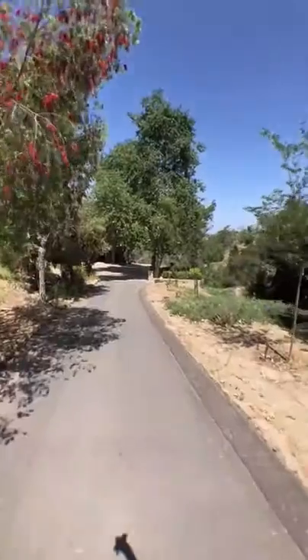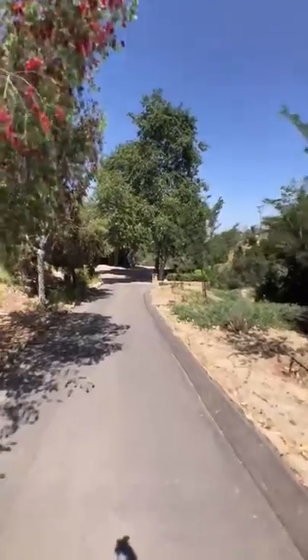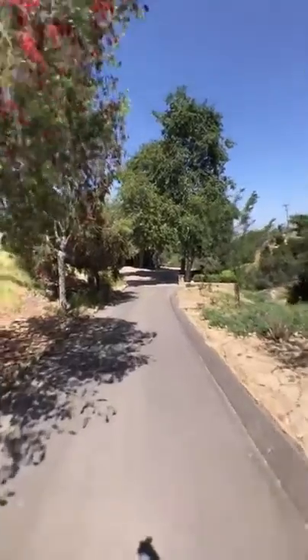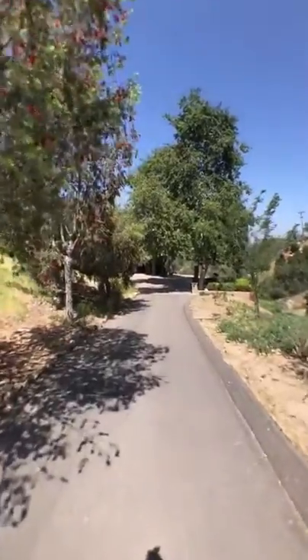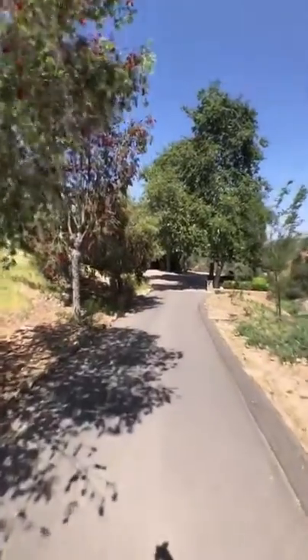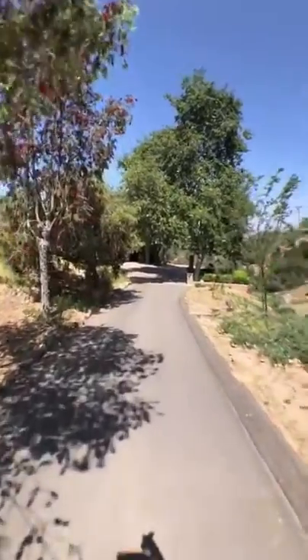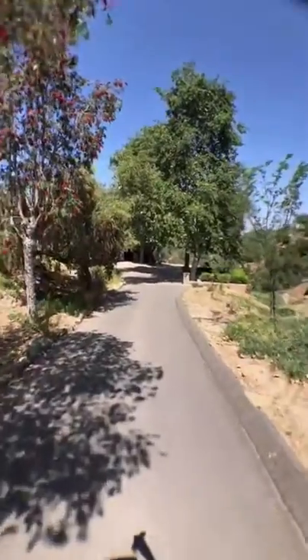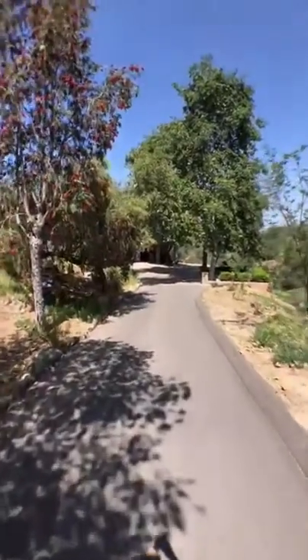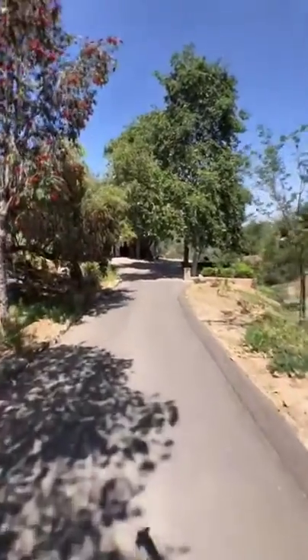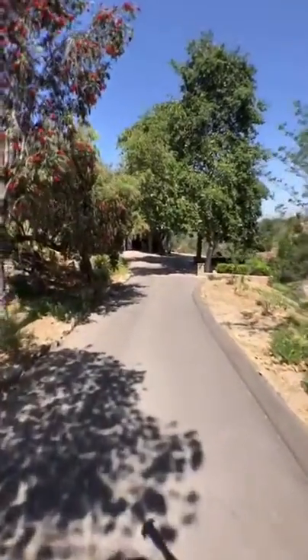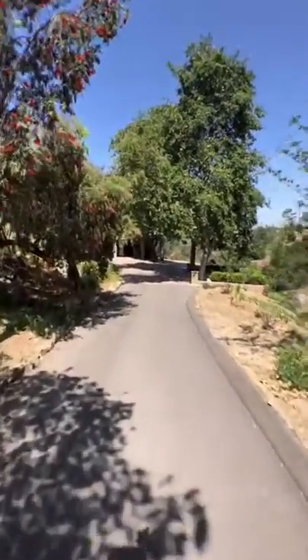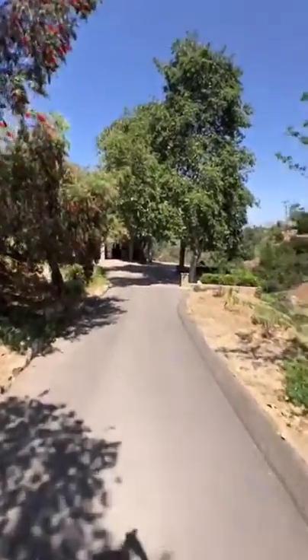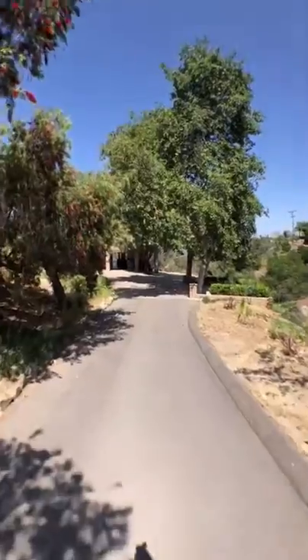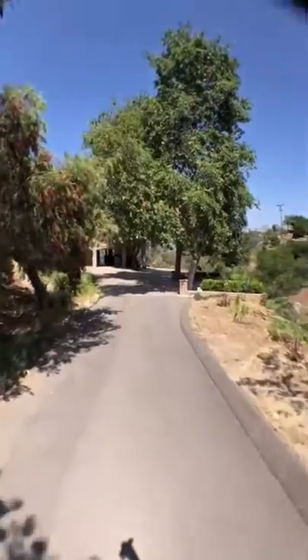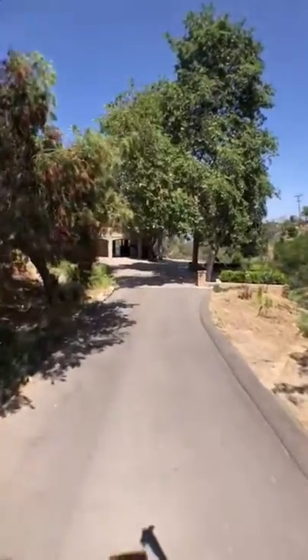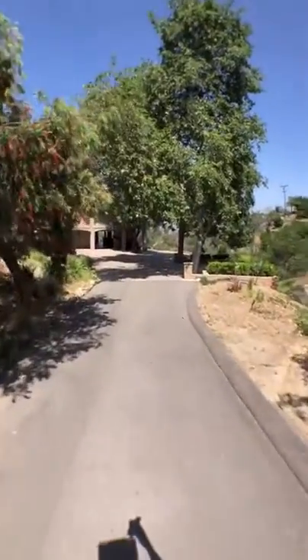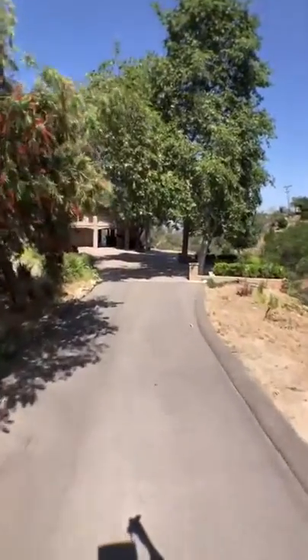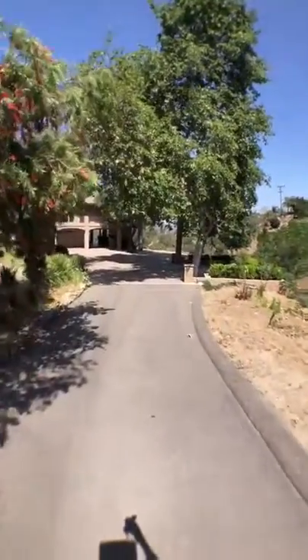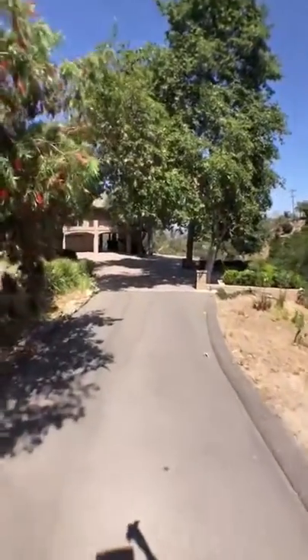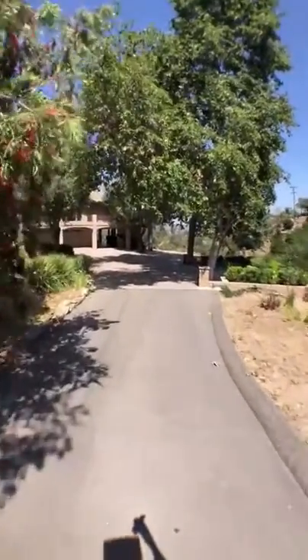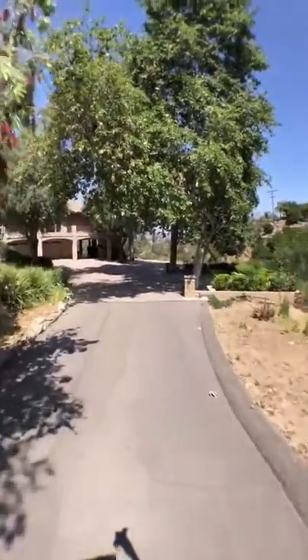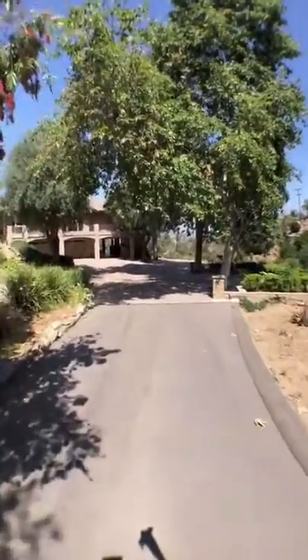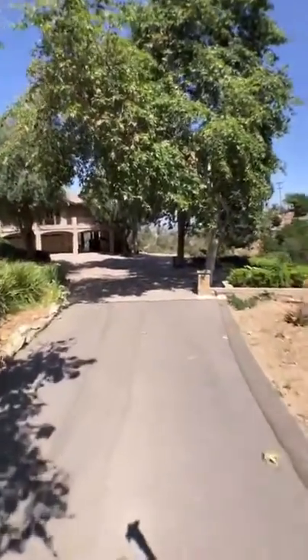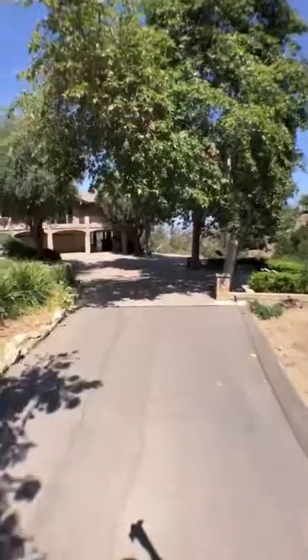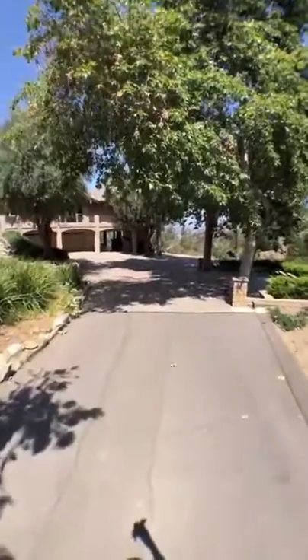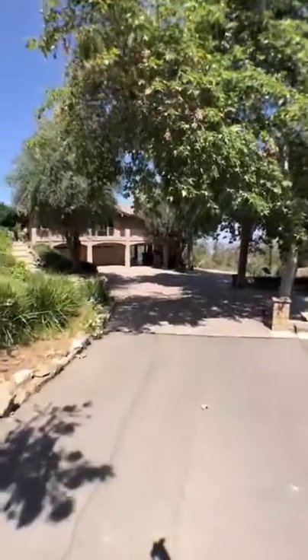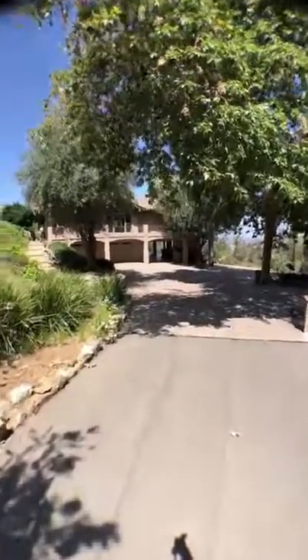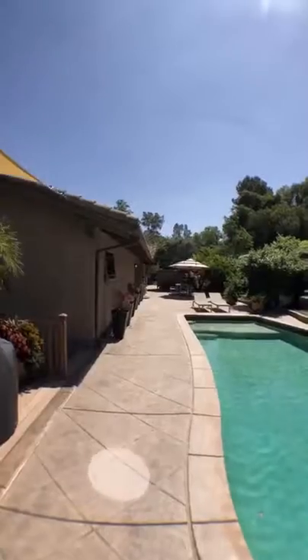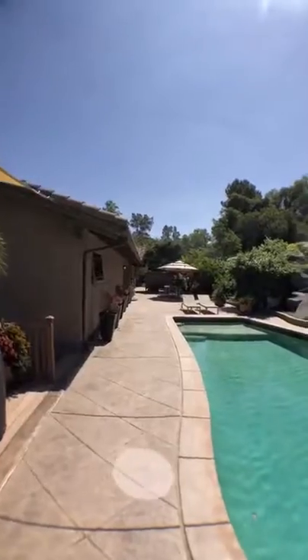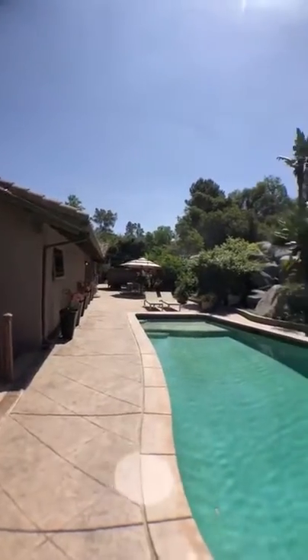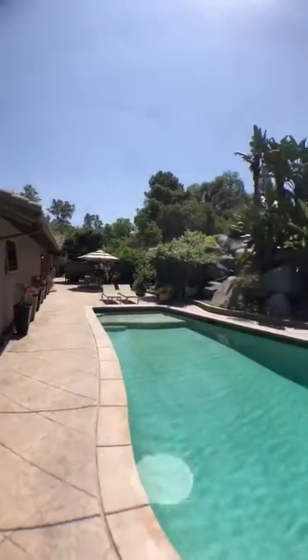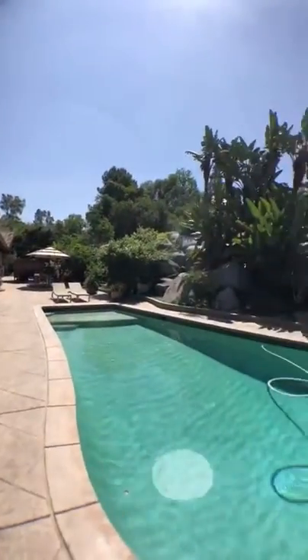Now we're going to be checking out the last property. This one is the biggest and baddest — five bedroom, four-and-a-half baths, almost 3,800 square feet. Let's see what we got inside. Kids, come check out this room.